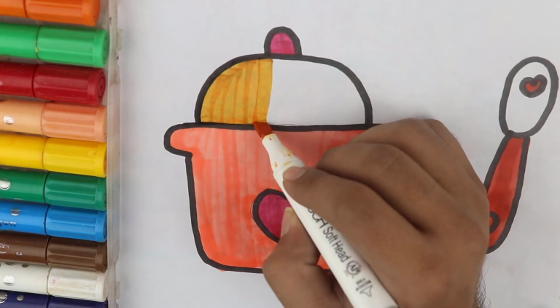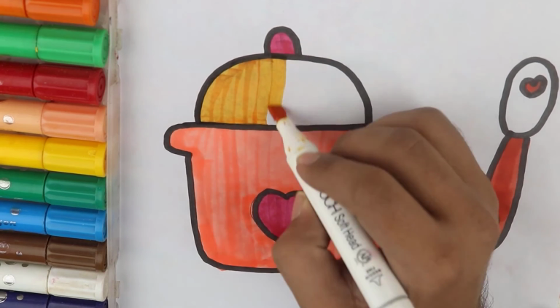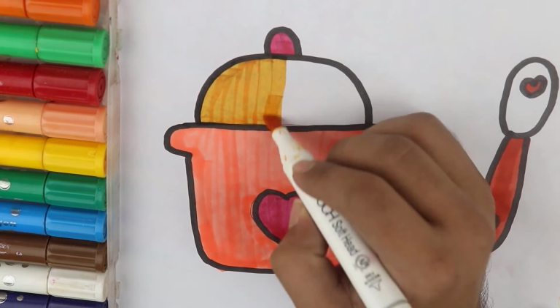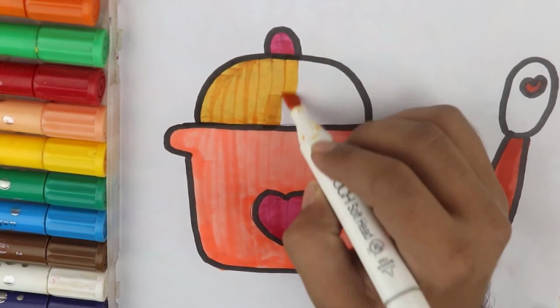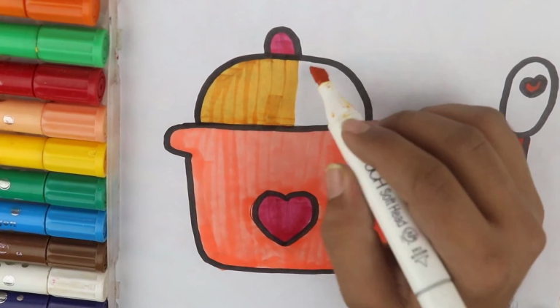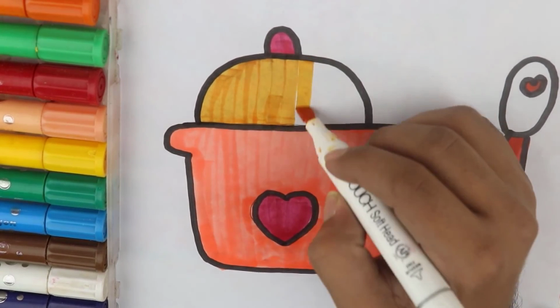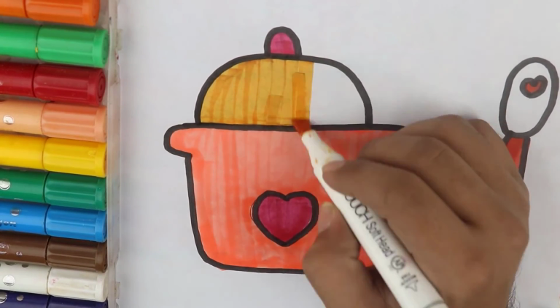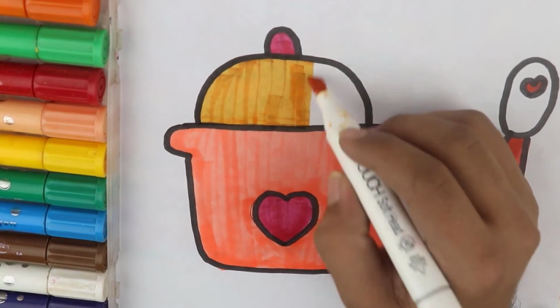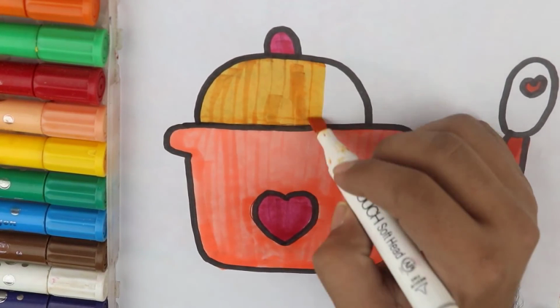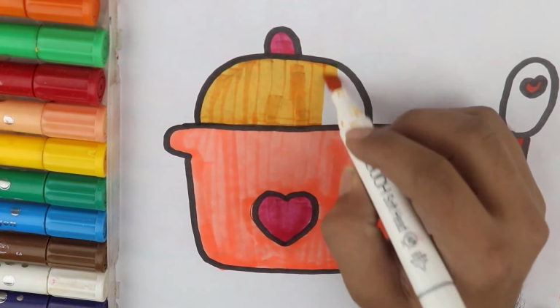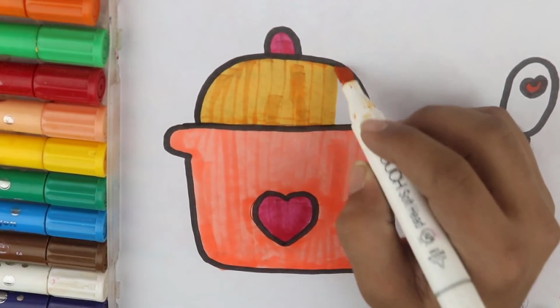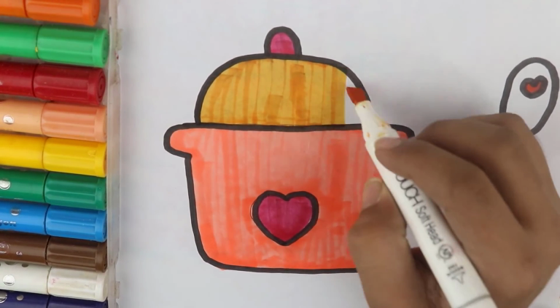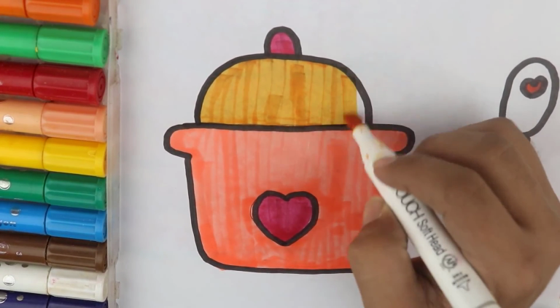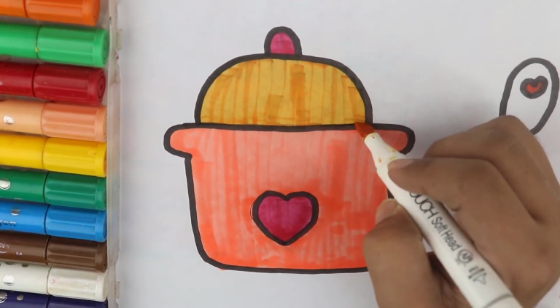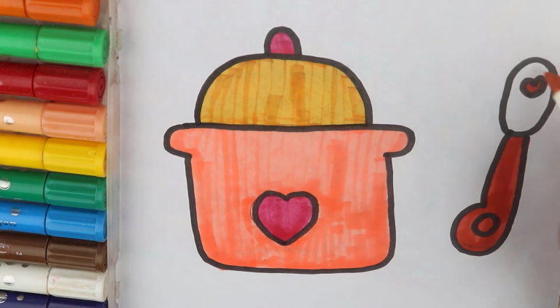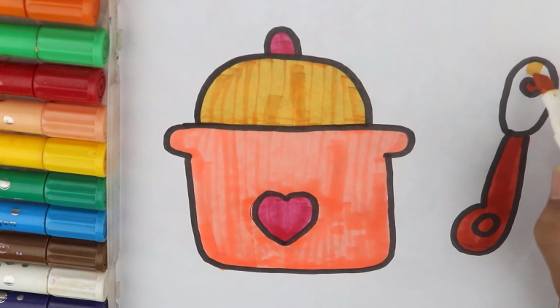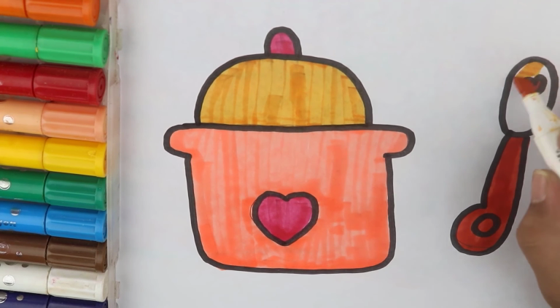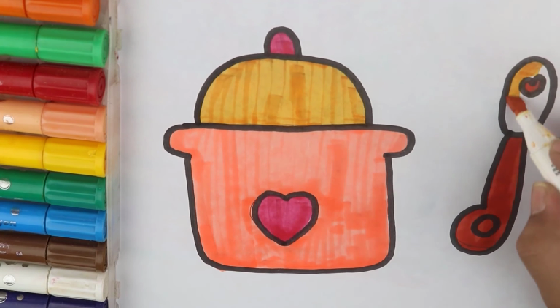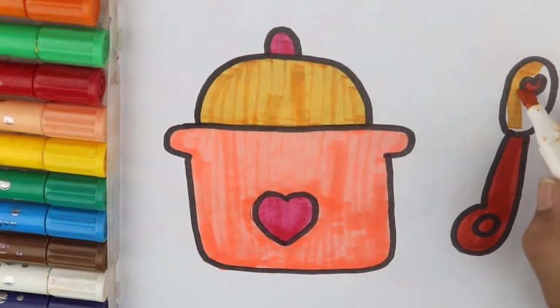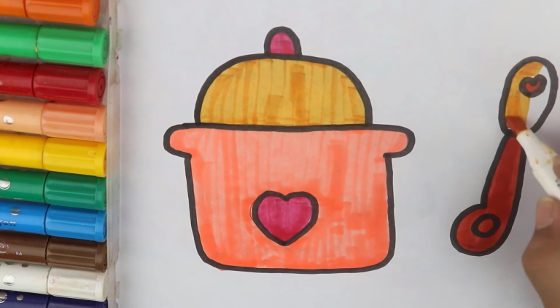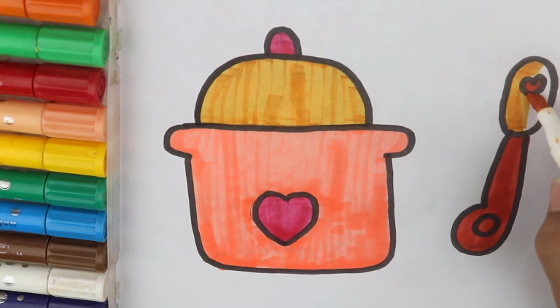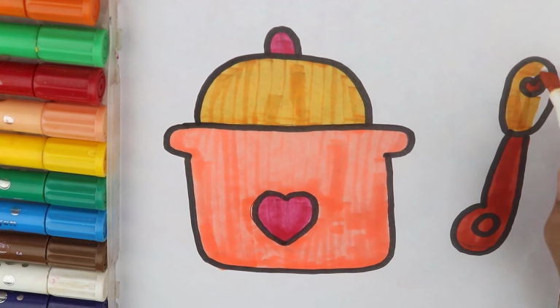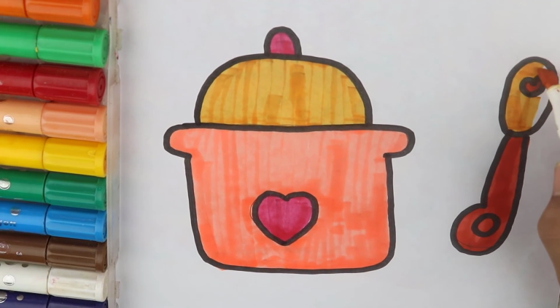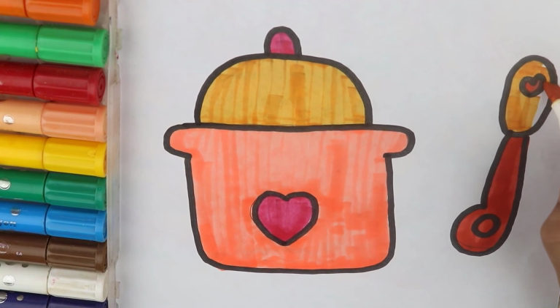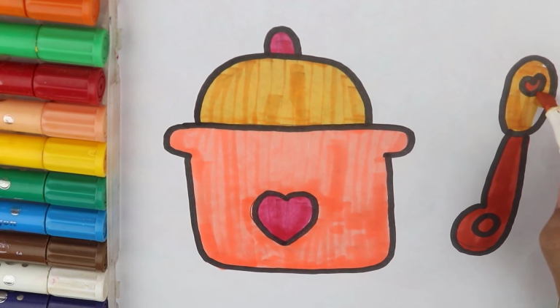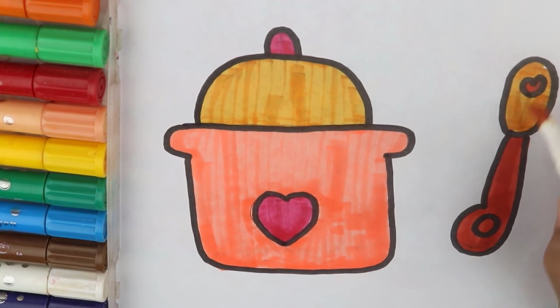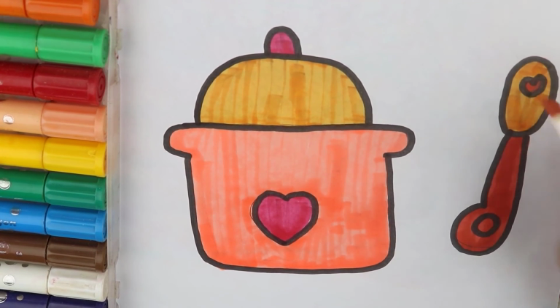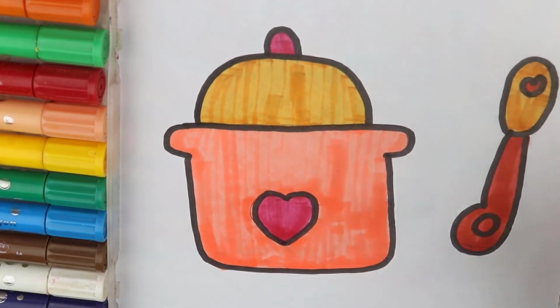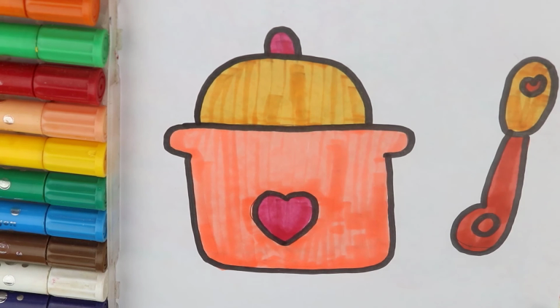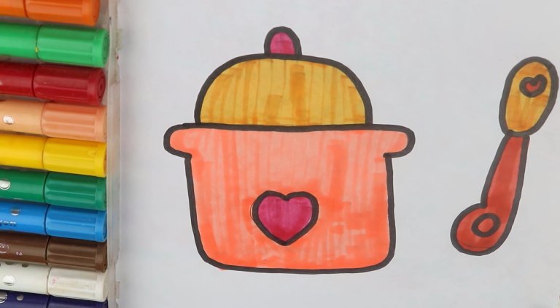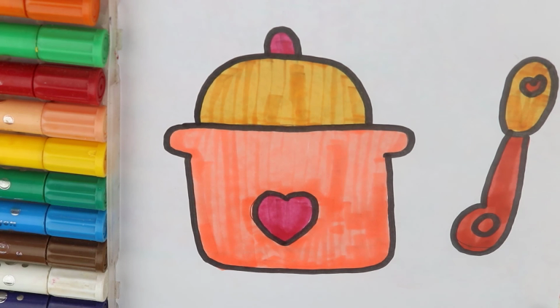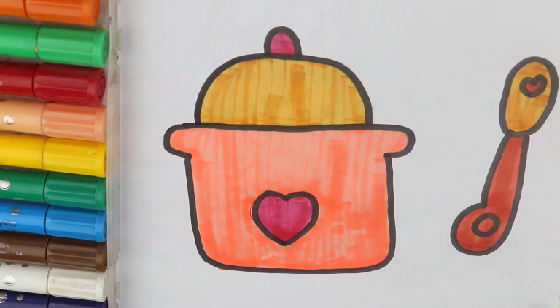Hickory dickory dock, the bear slept by the clock, the clock struck three, bing-dee-dee, hickory dickory dock, tick-tock, tick-tock.